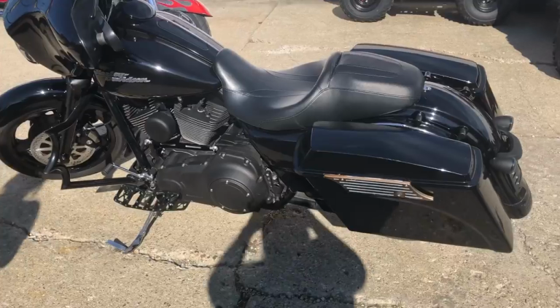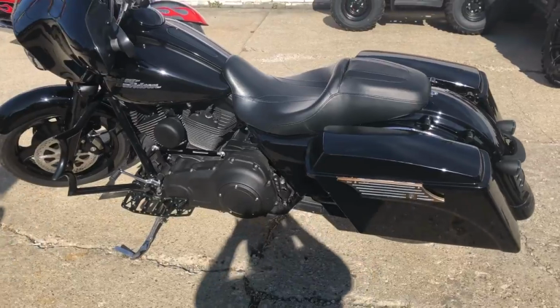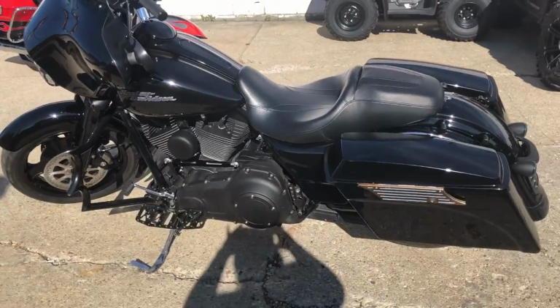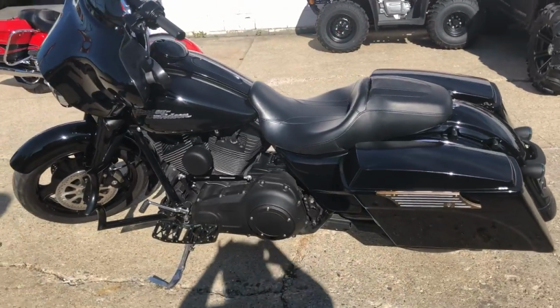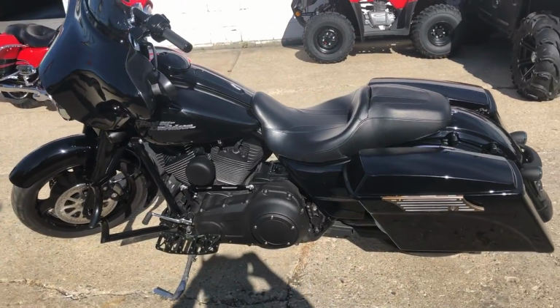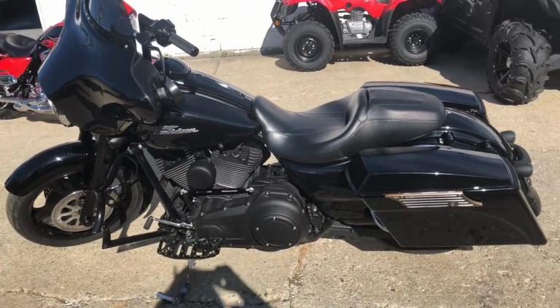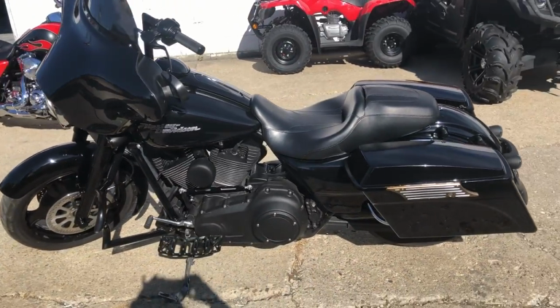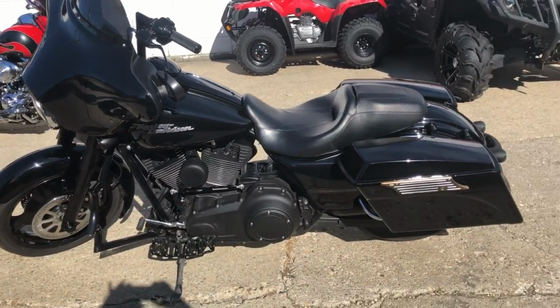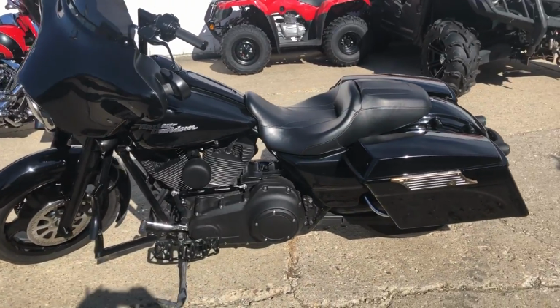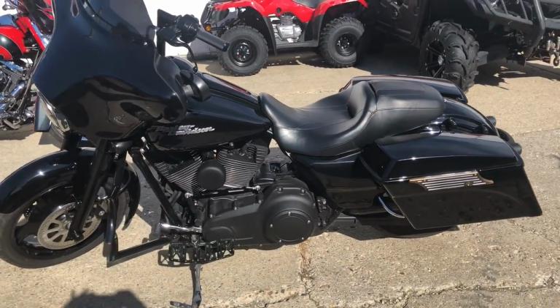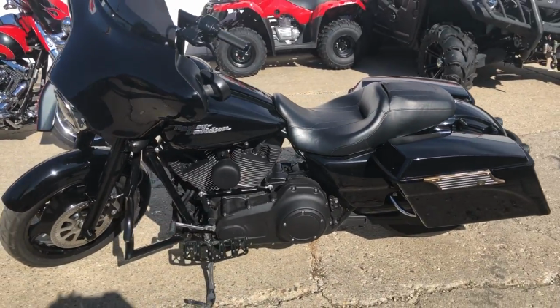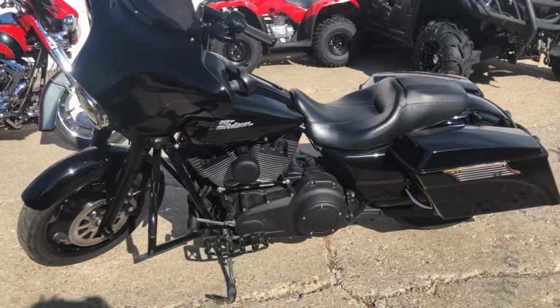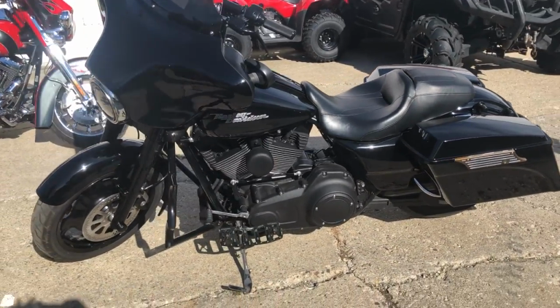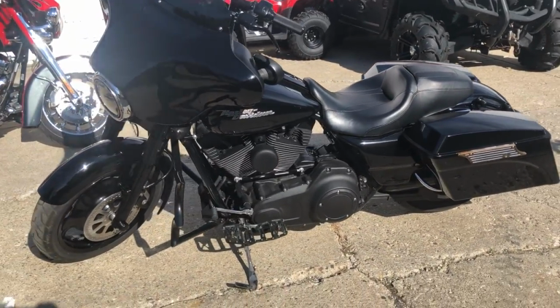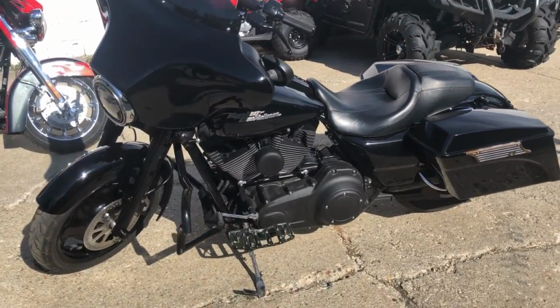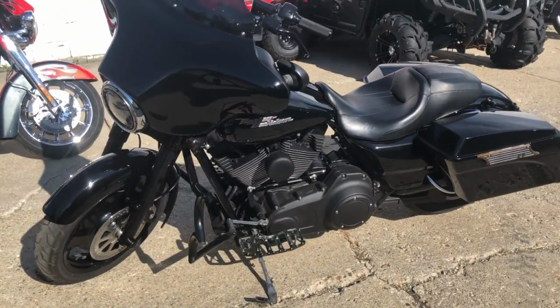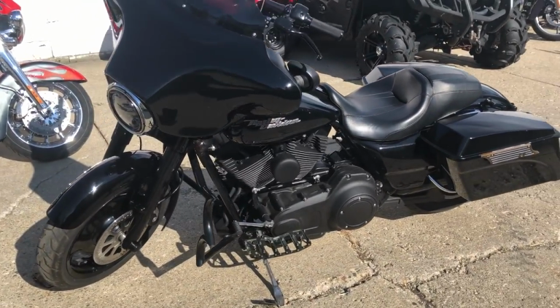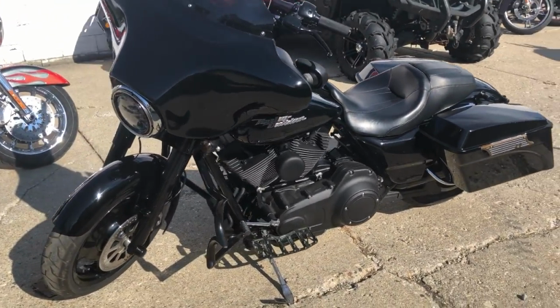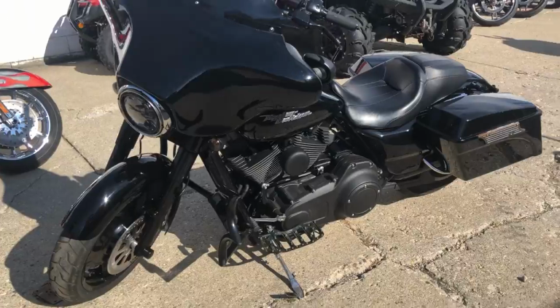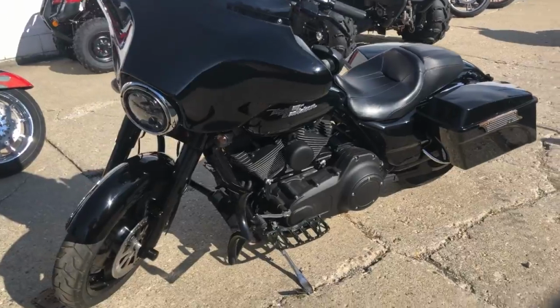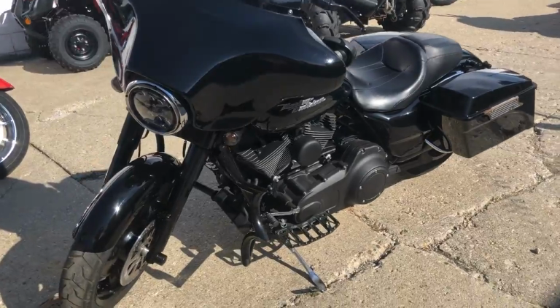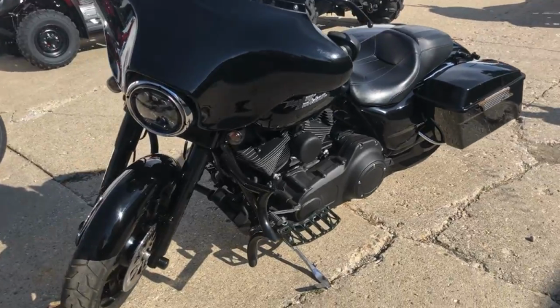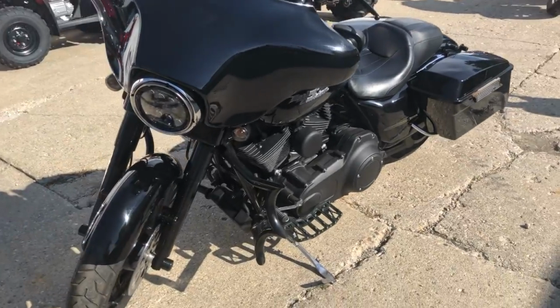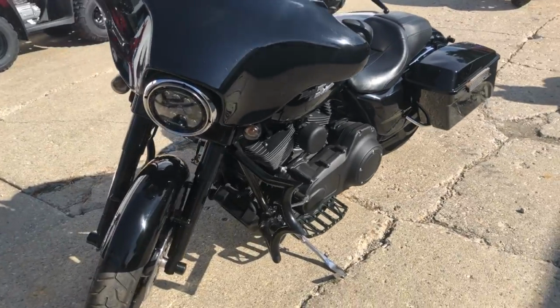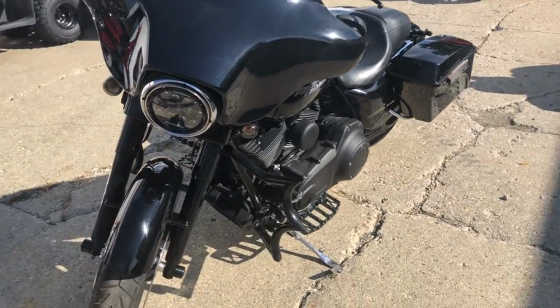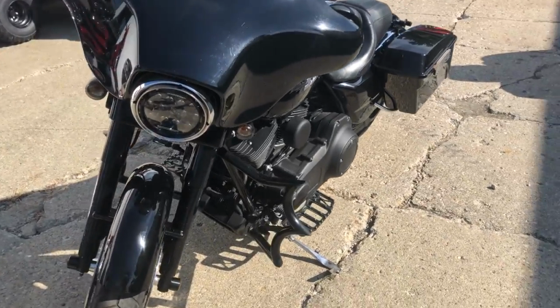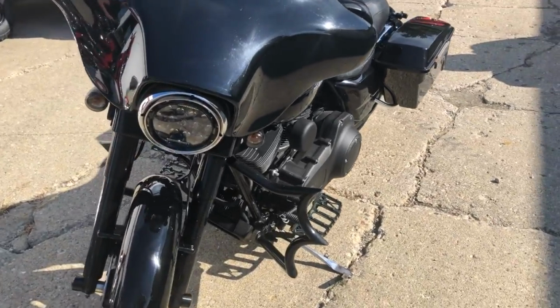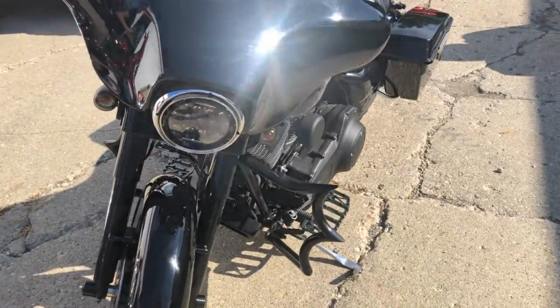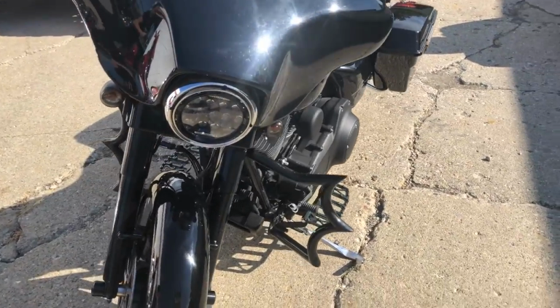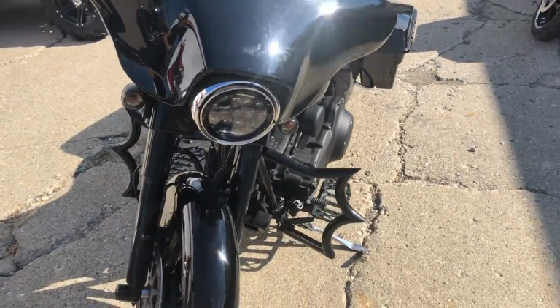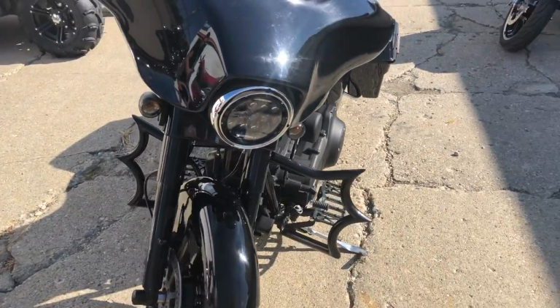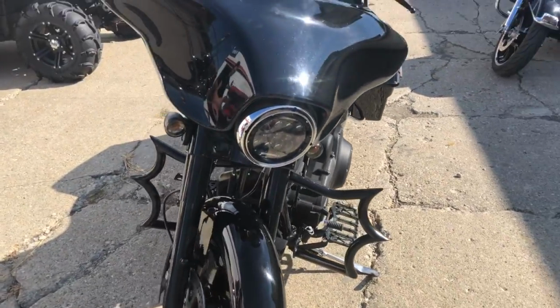Several thousands of dollars were spent to build this Street Glide. Just serviced at the dealership — runs strong, inspected, all fluids changed, ready to ride.